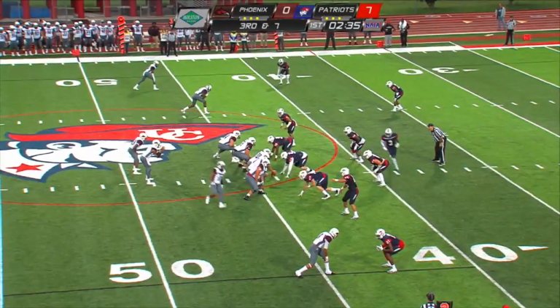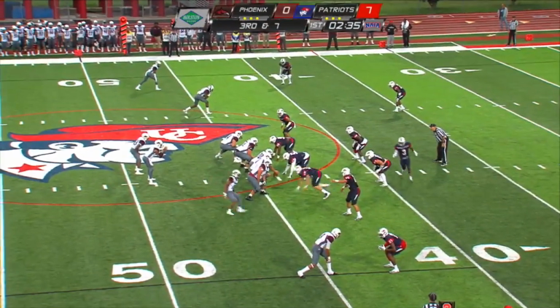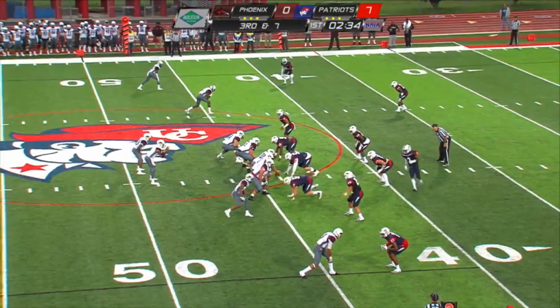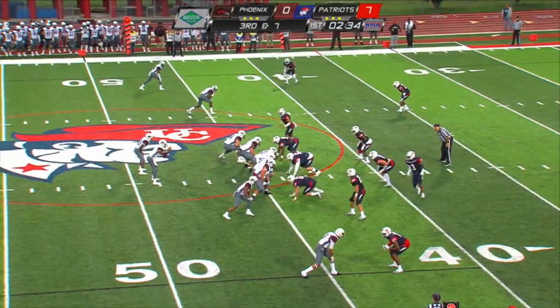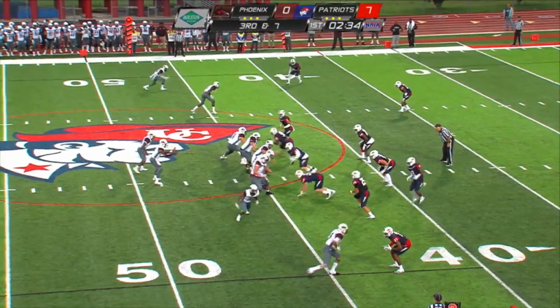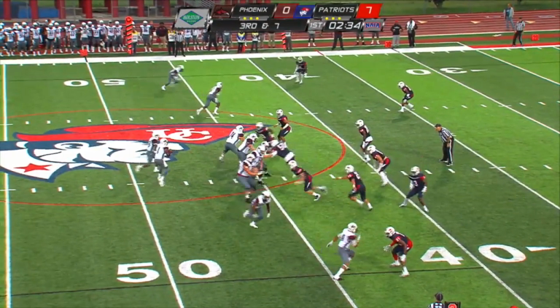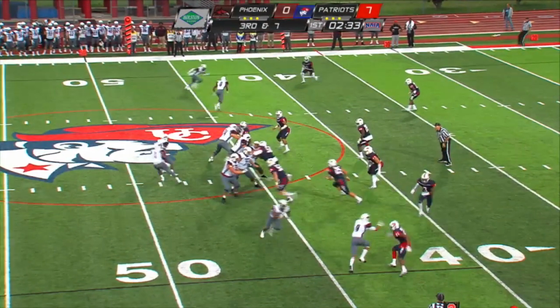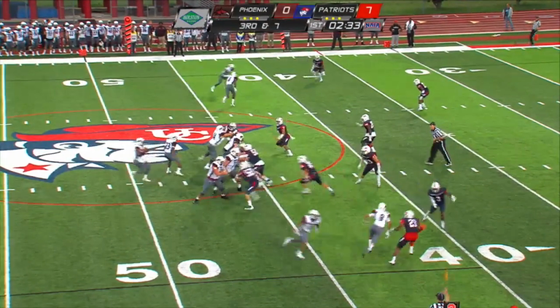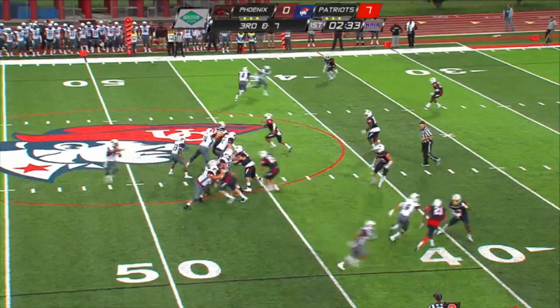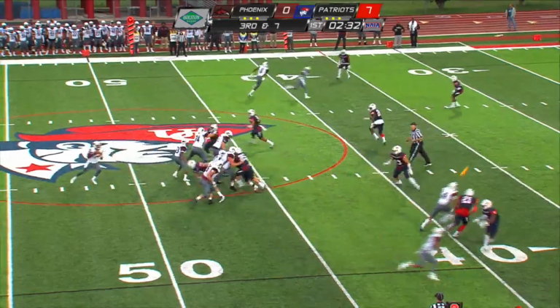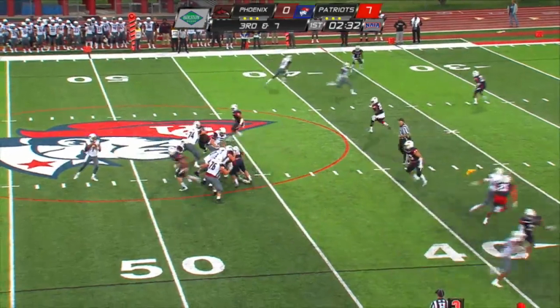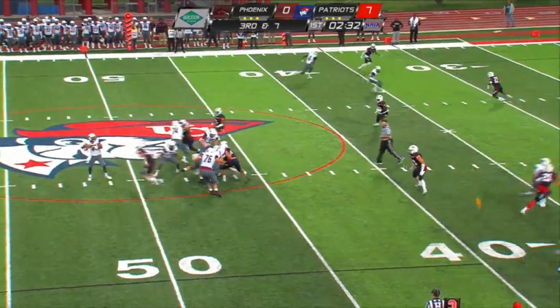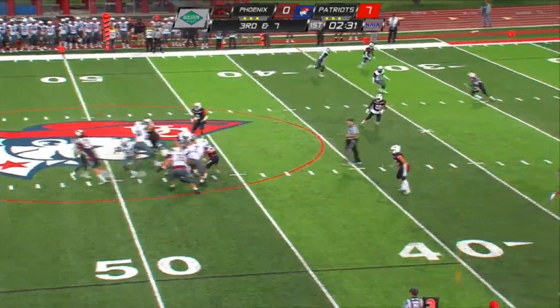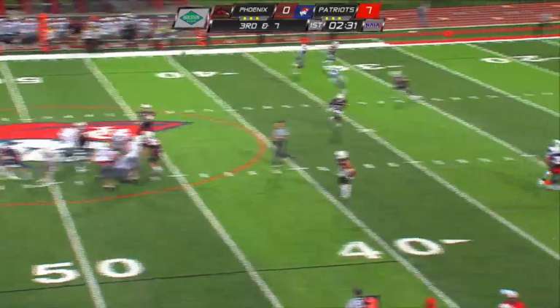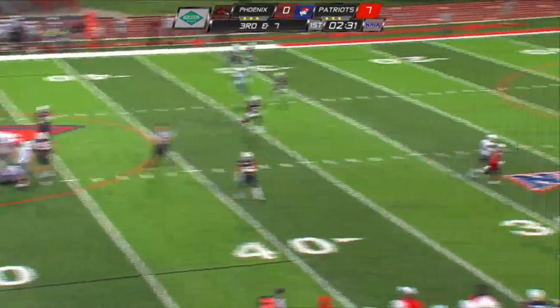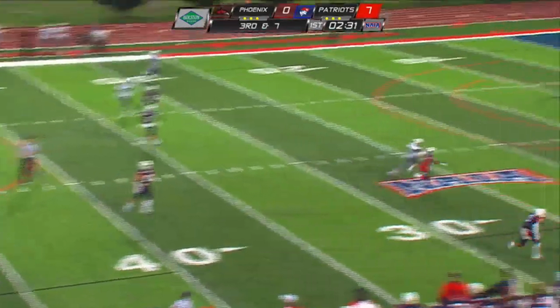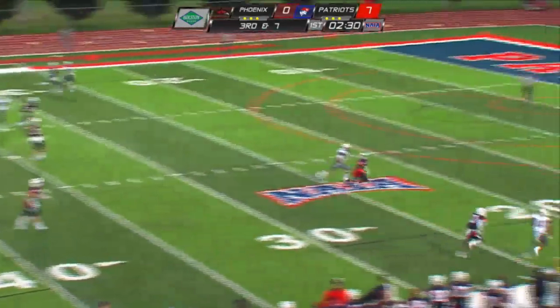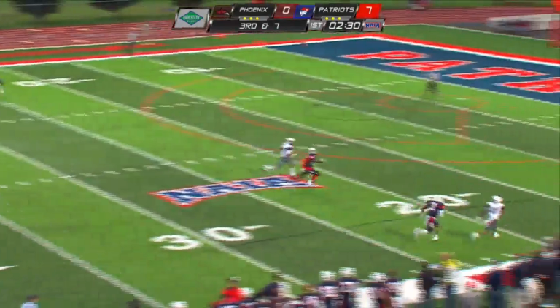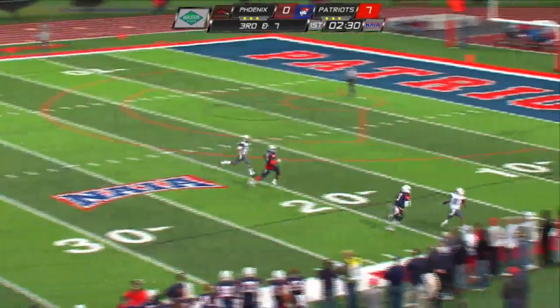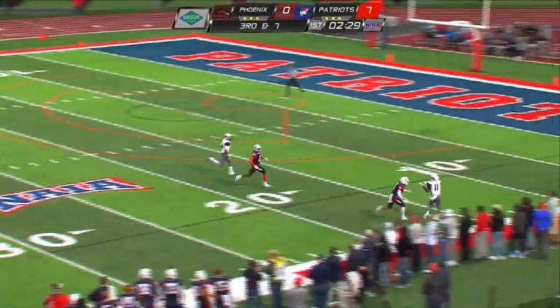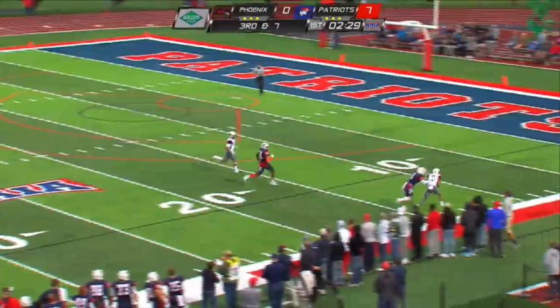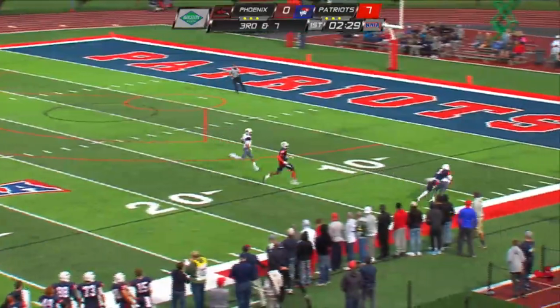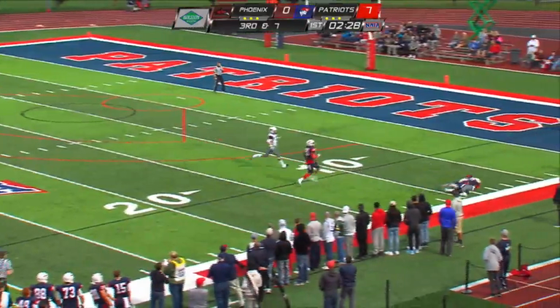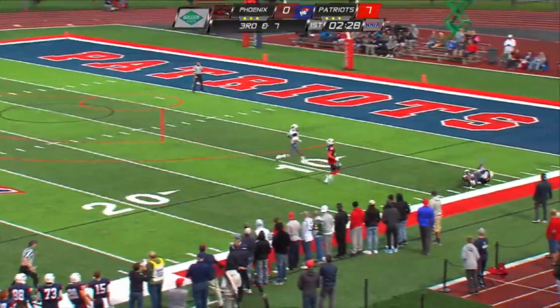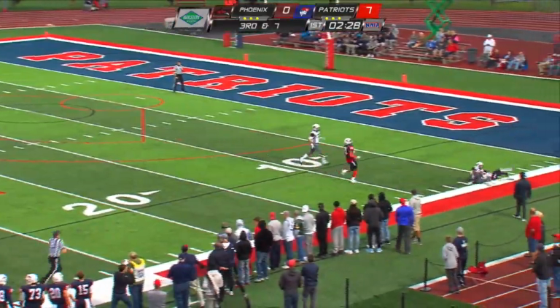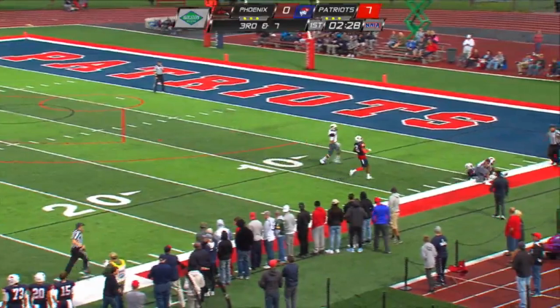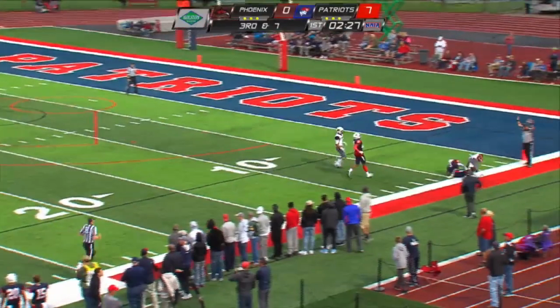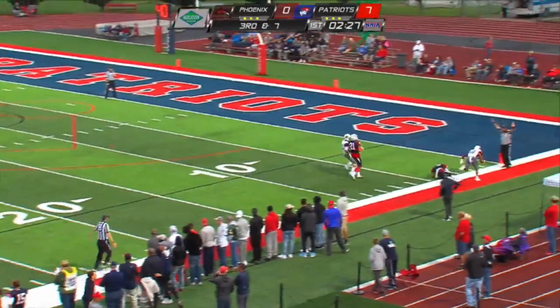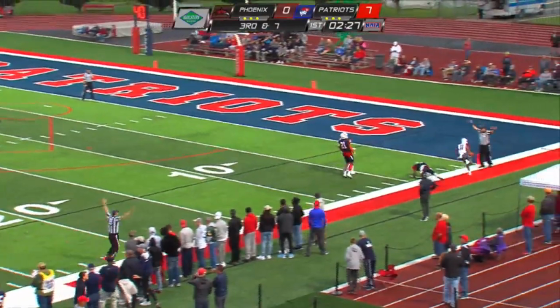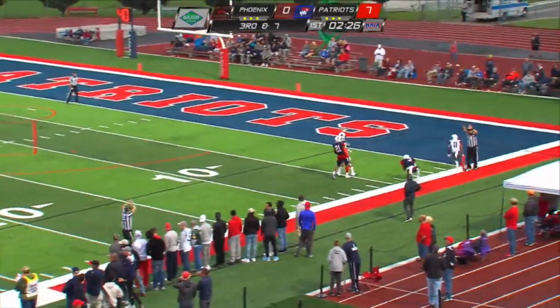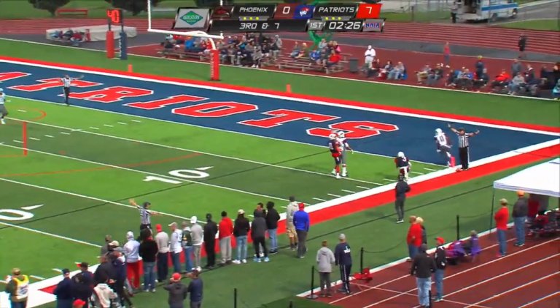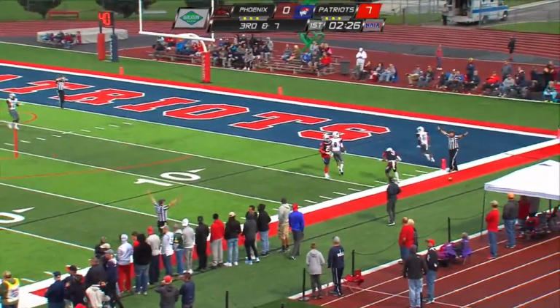Huntley ready to take the snap and does. Fakes the handoff. A little play-action play — drilled hard as he lets it go. It's going to be caught.